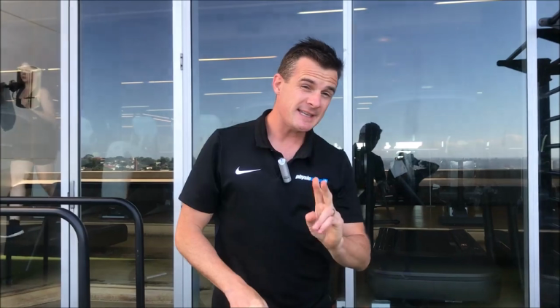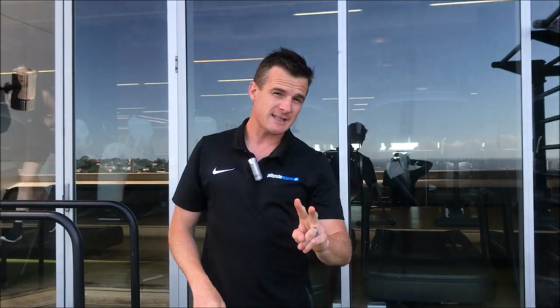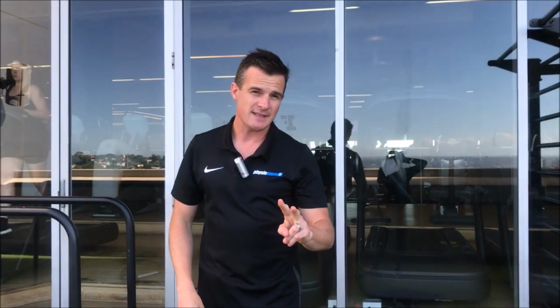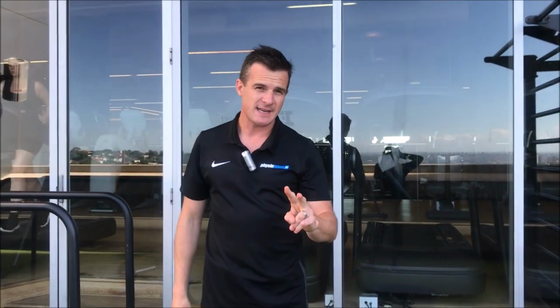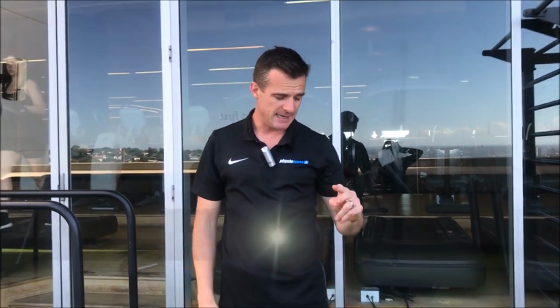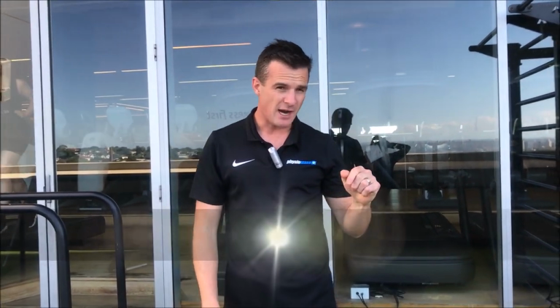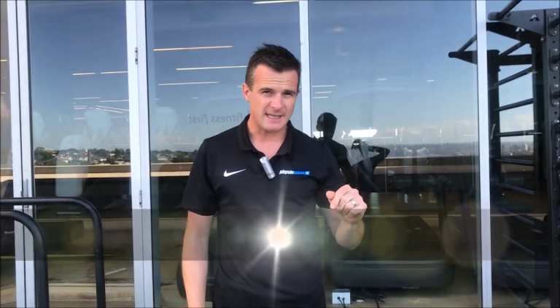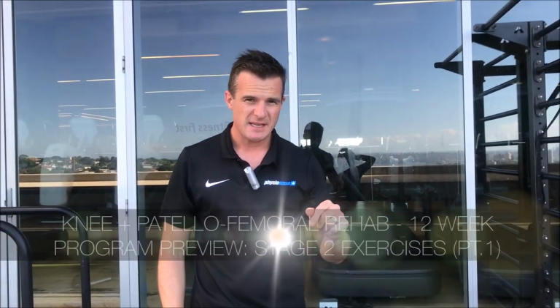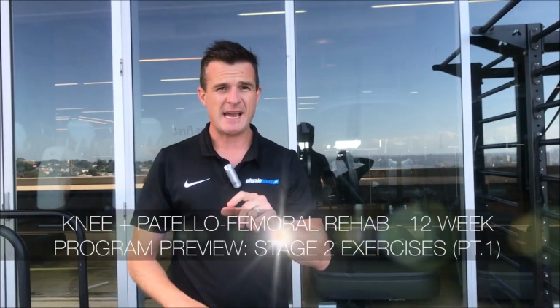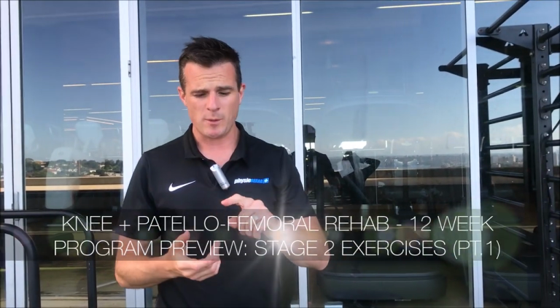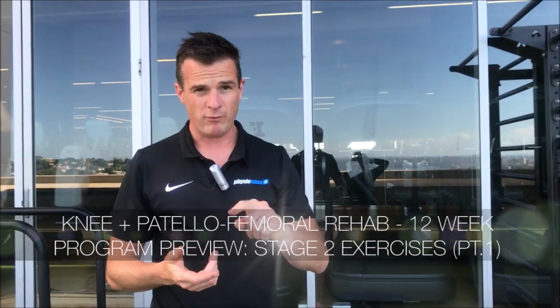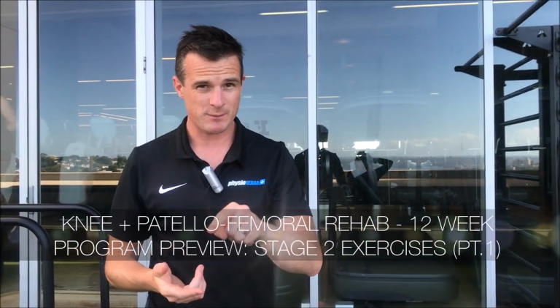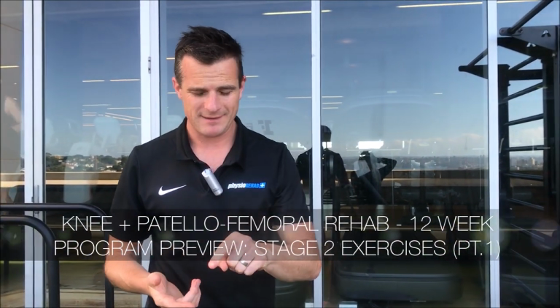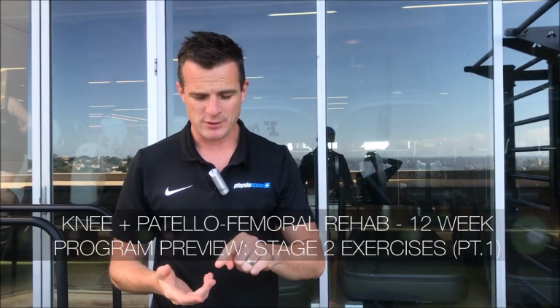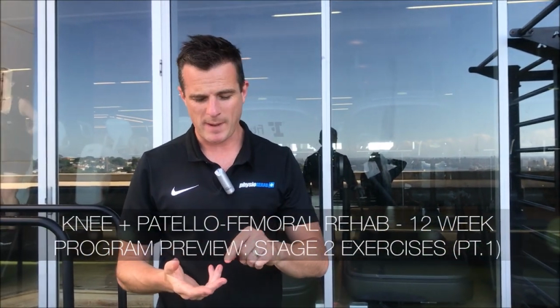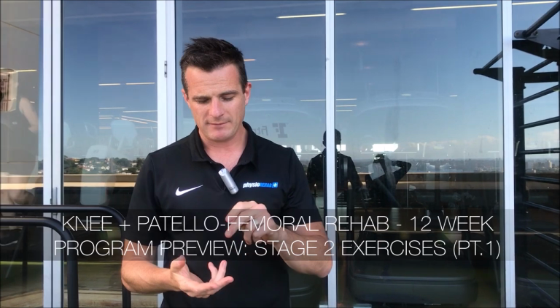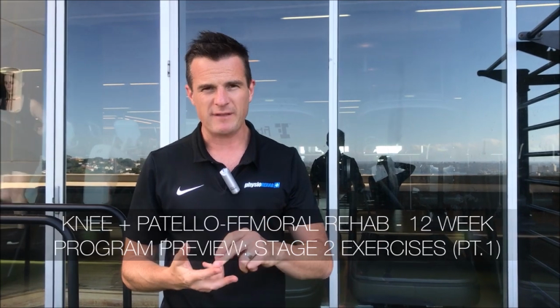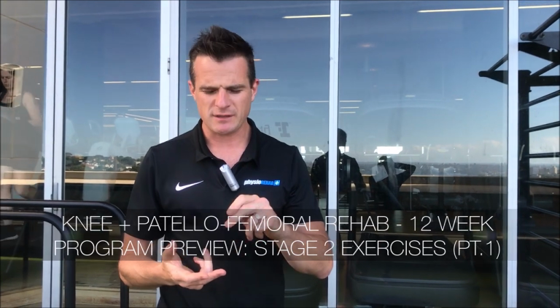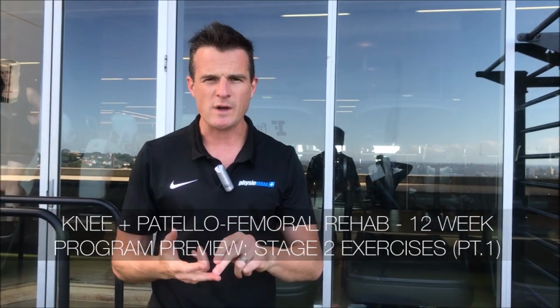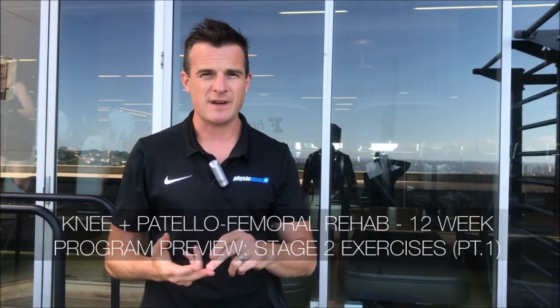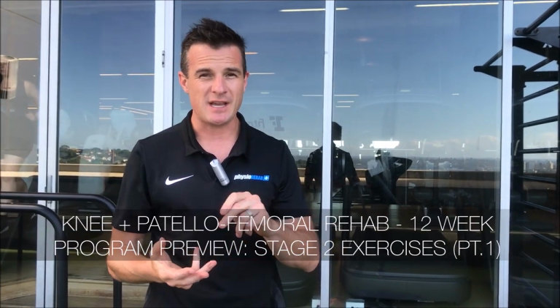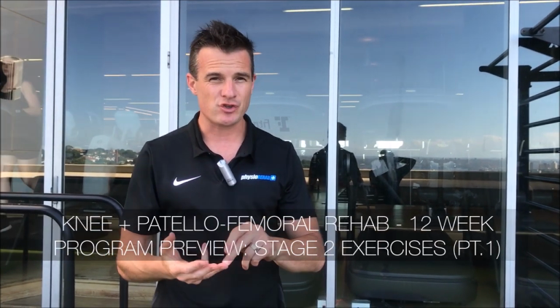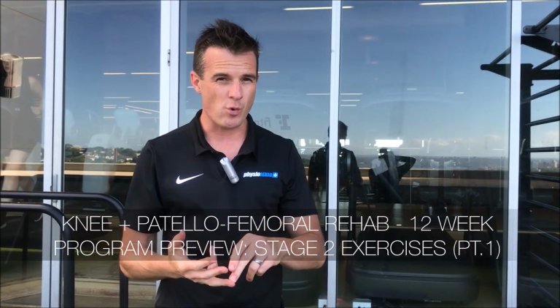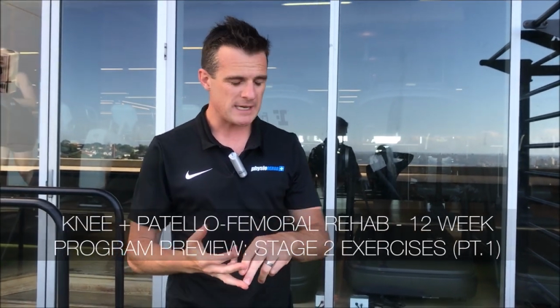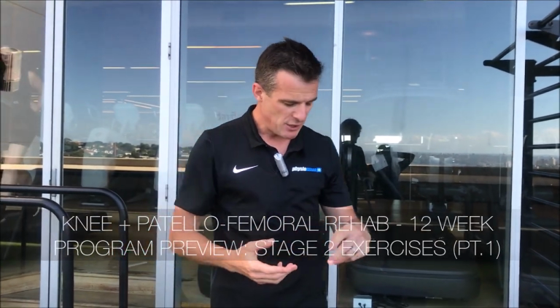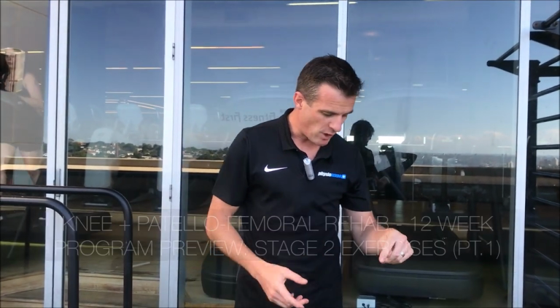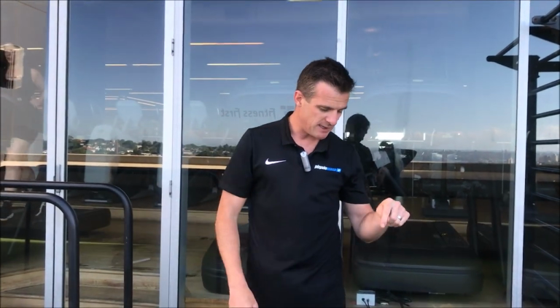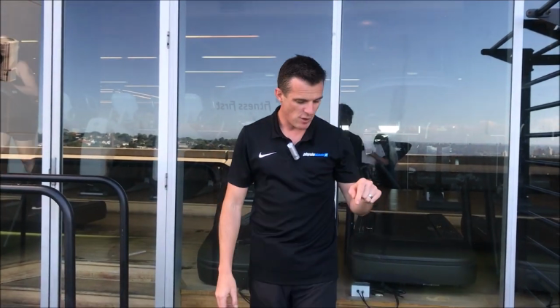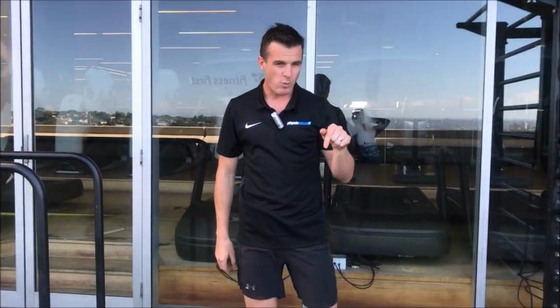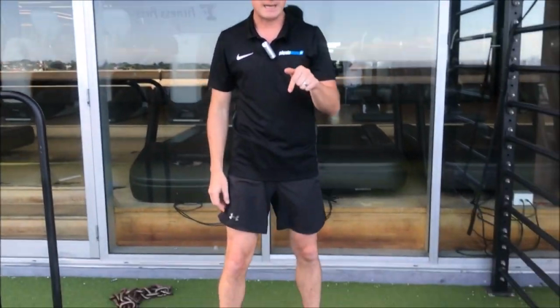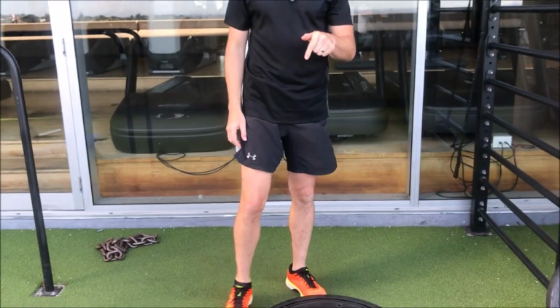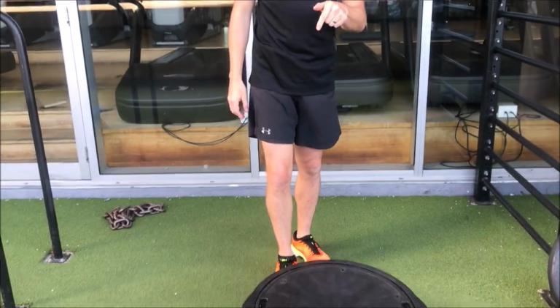The second exercise in set A — set A this week is all about glute activation, quad activation, and control work. So I'm going to give you the one-legged balance exercise.